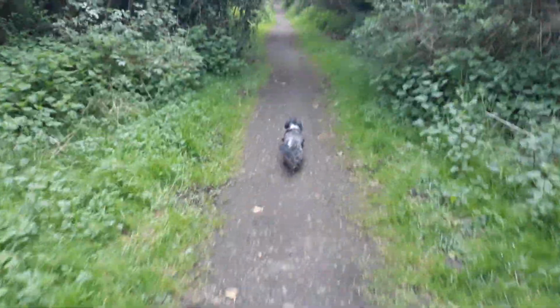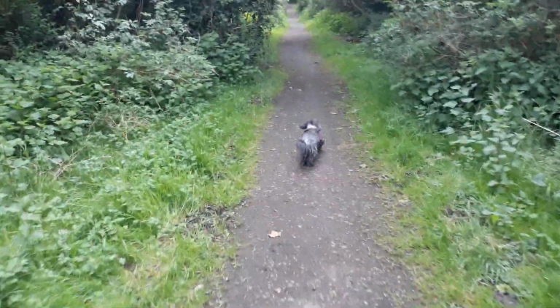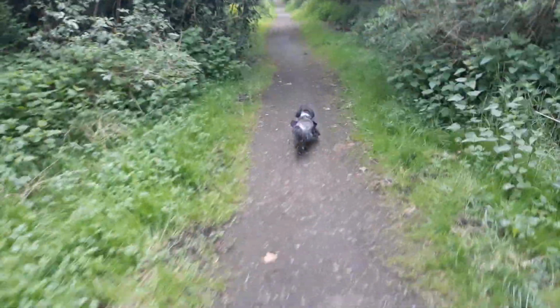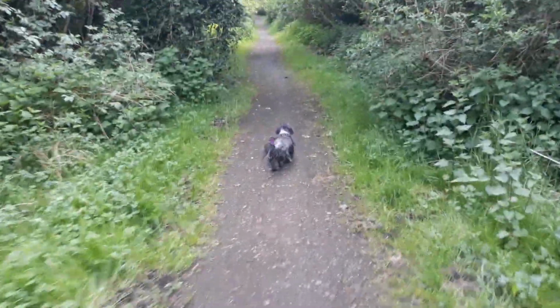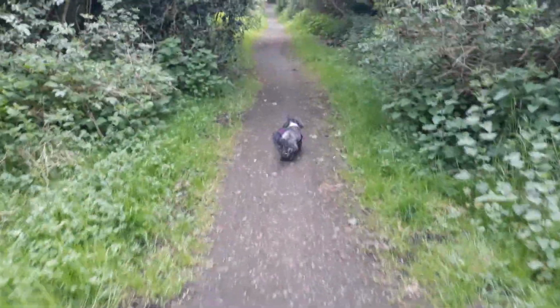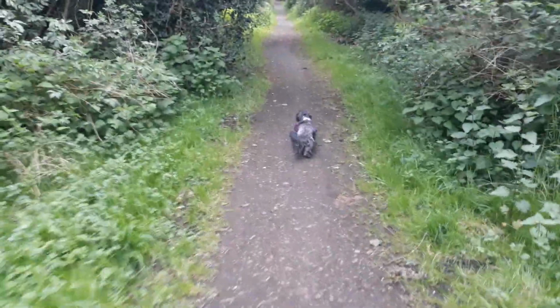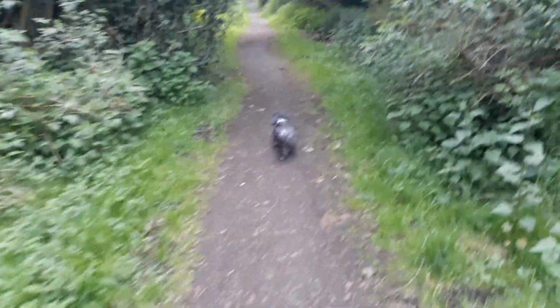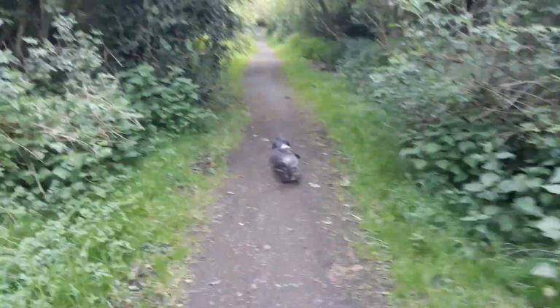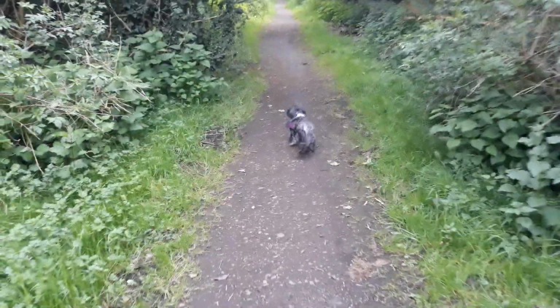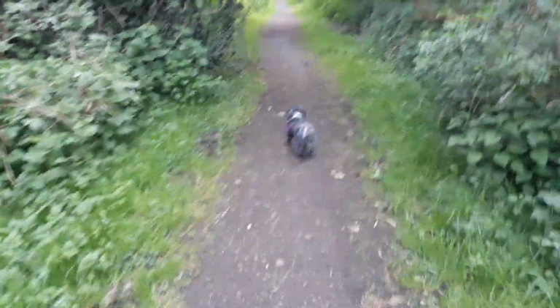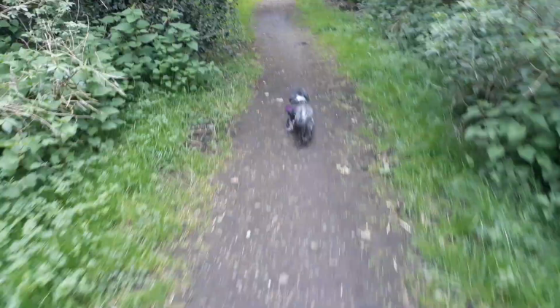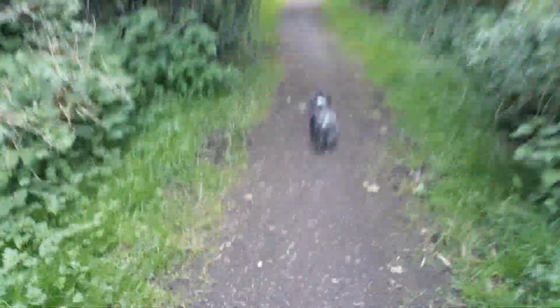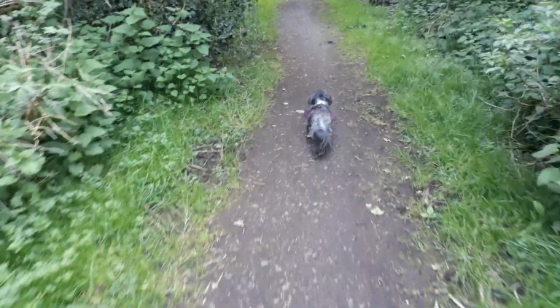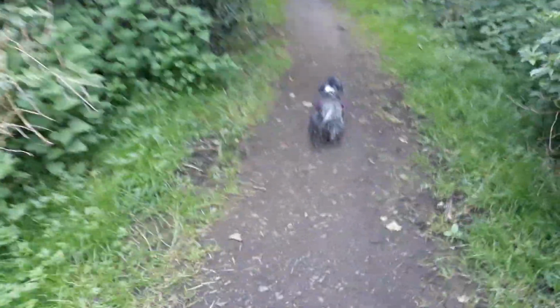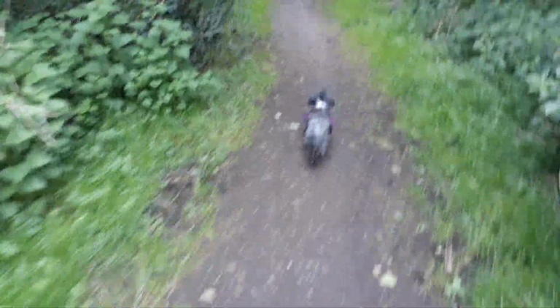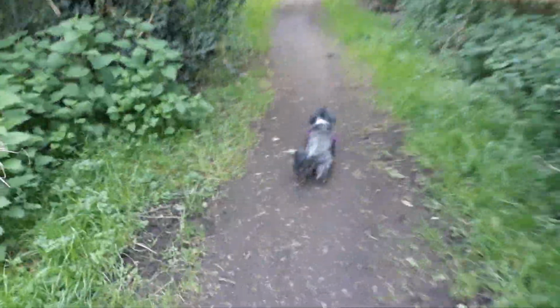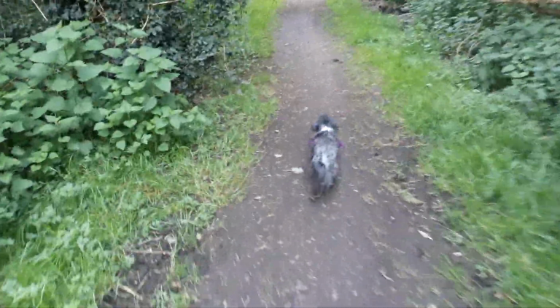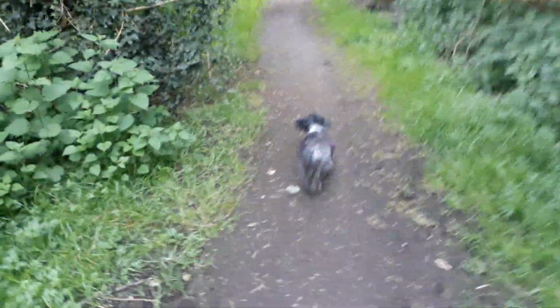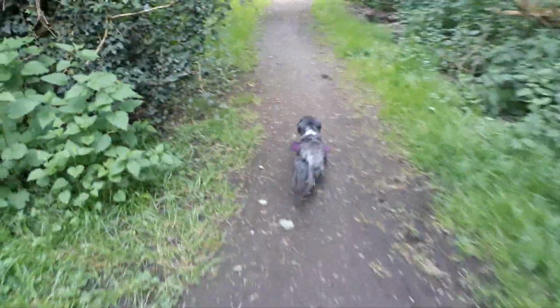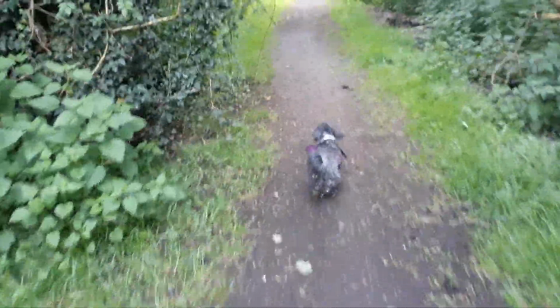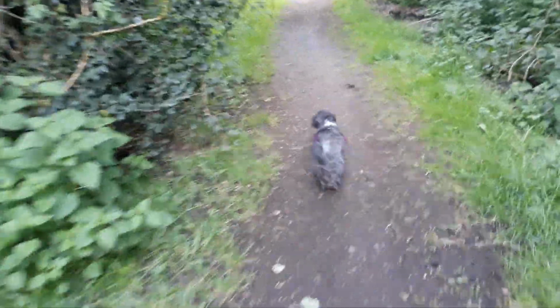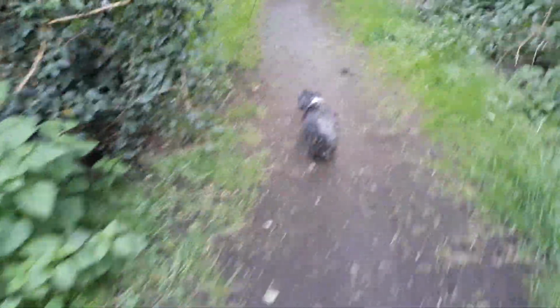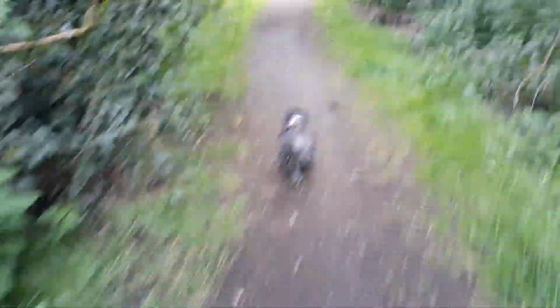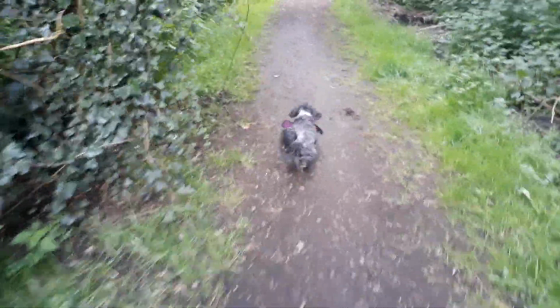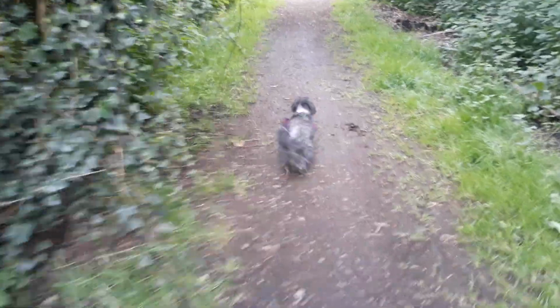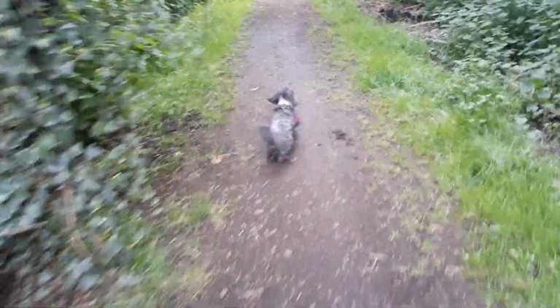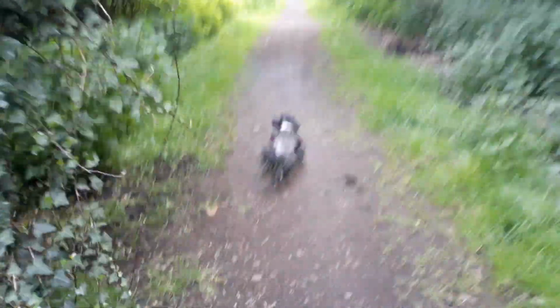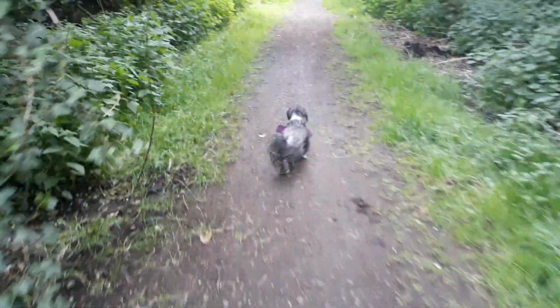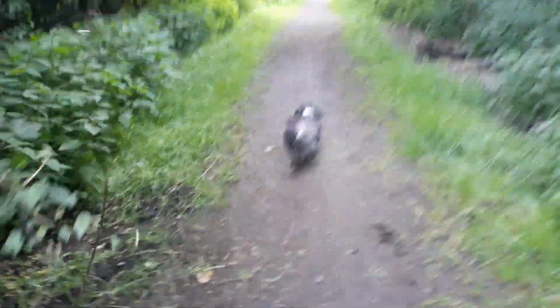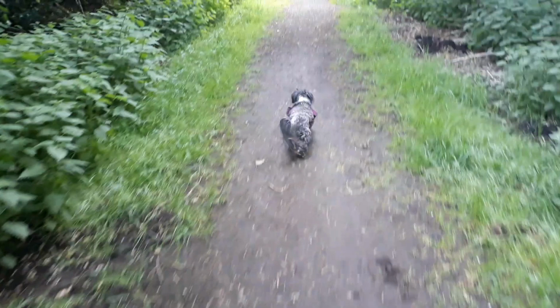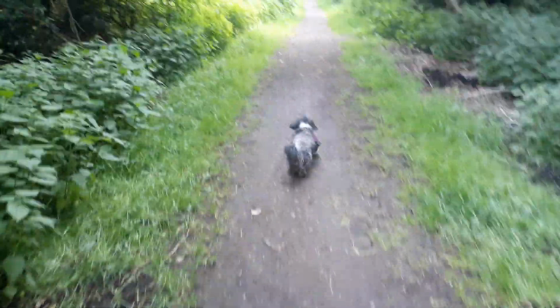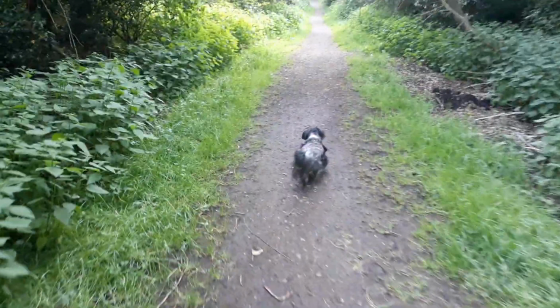There's Giz, it's his birthday today. He's 12 years old, bless him — likes his walks.